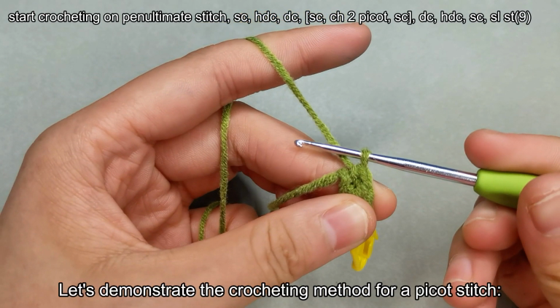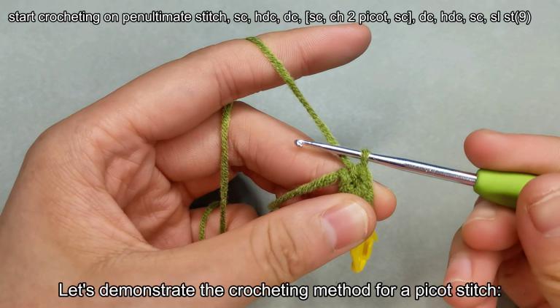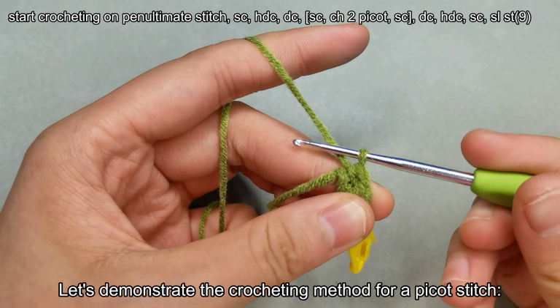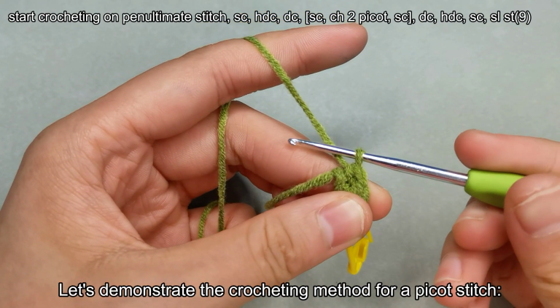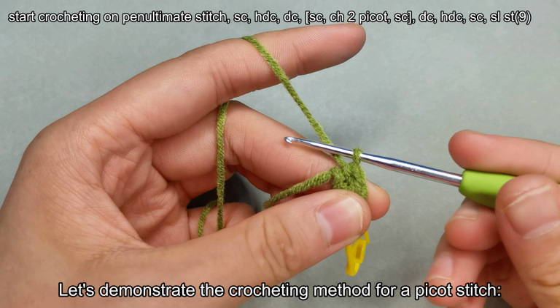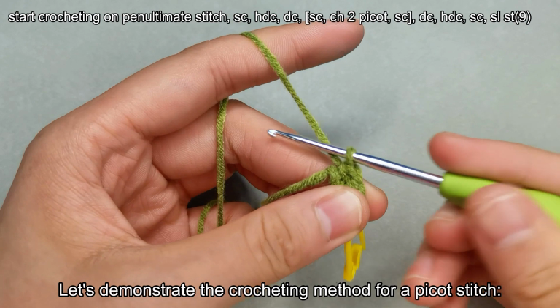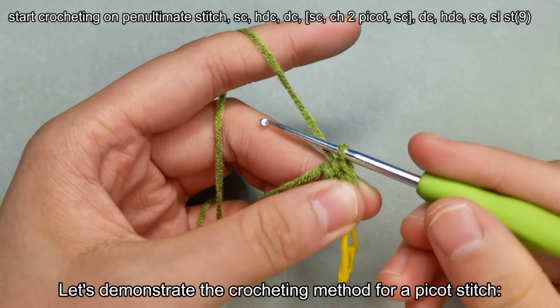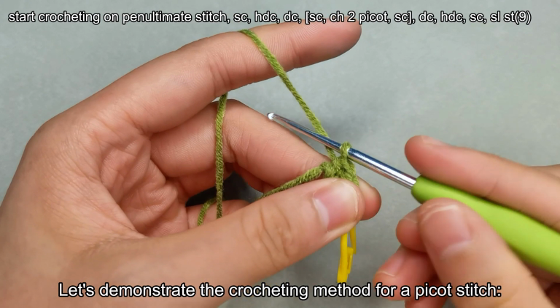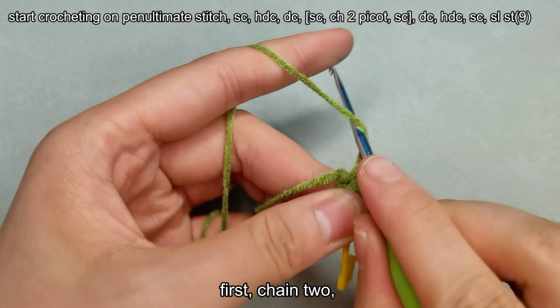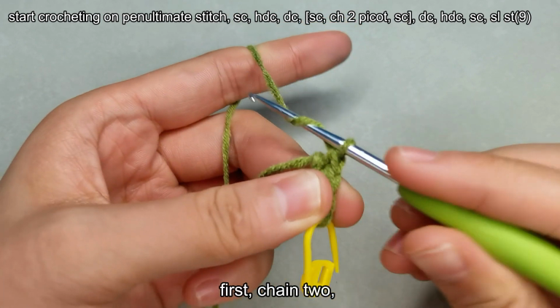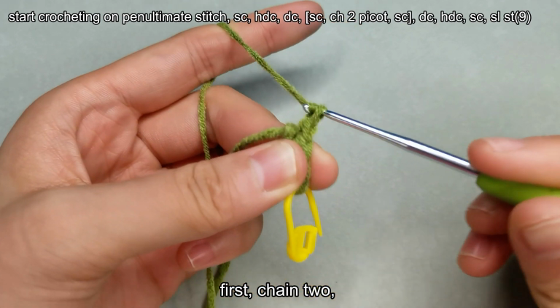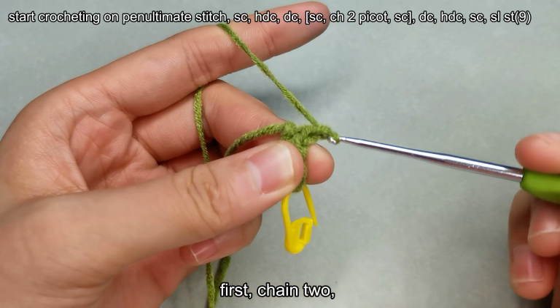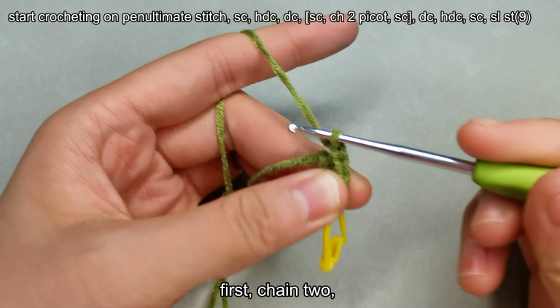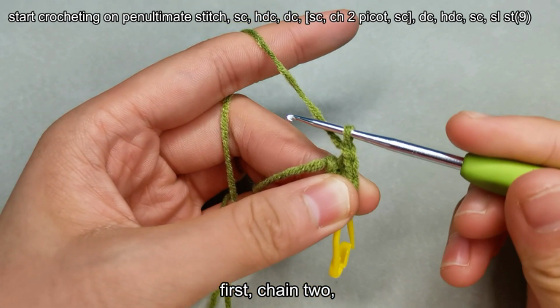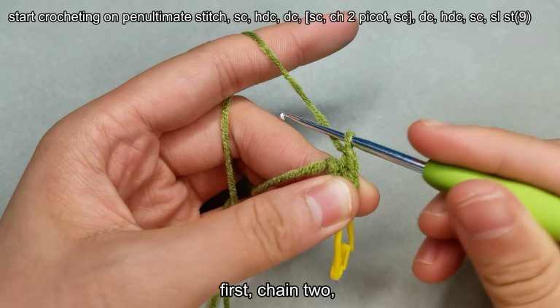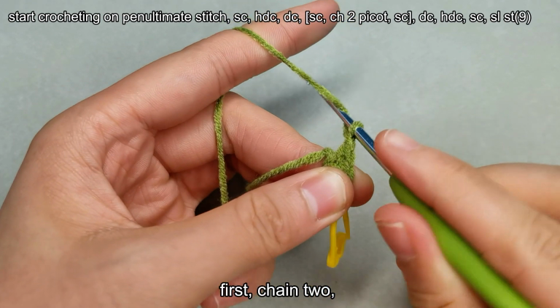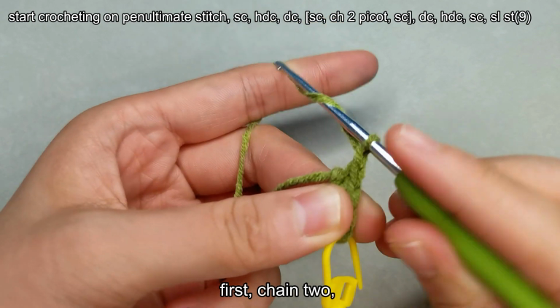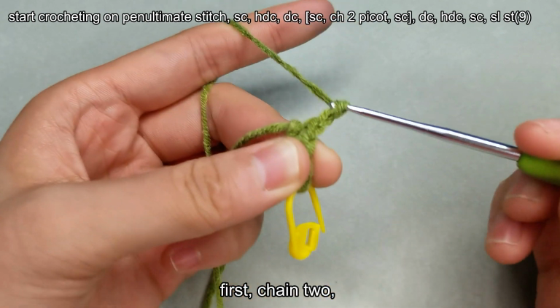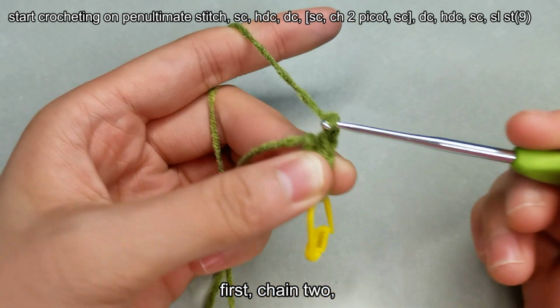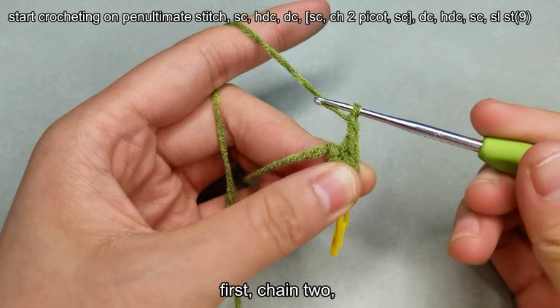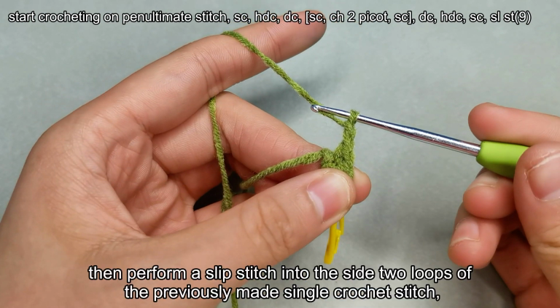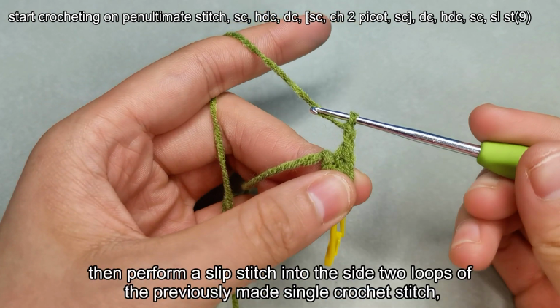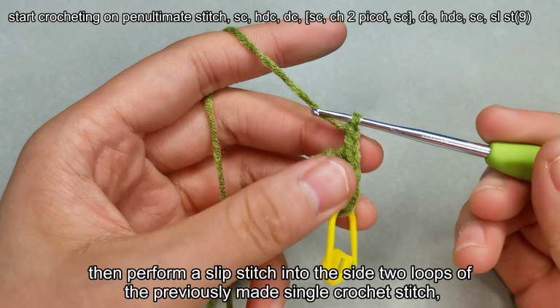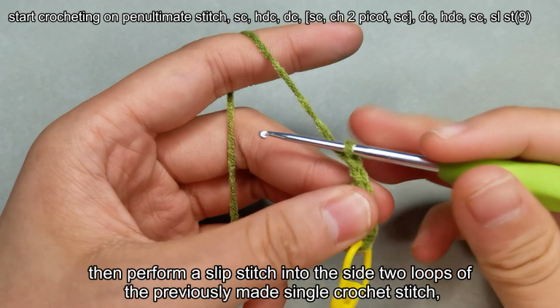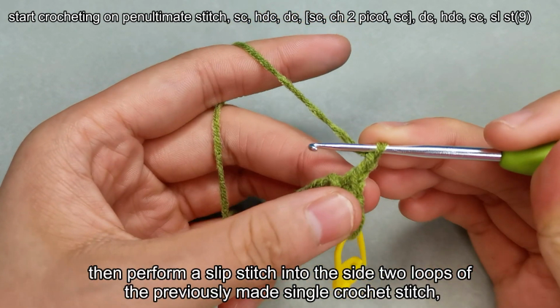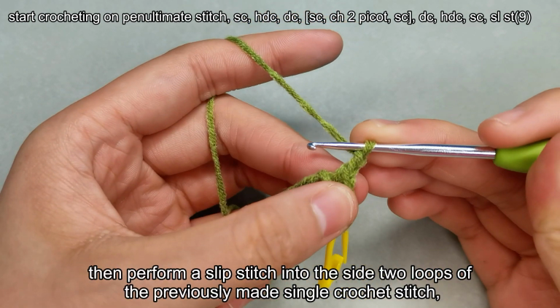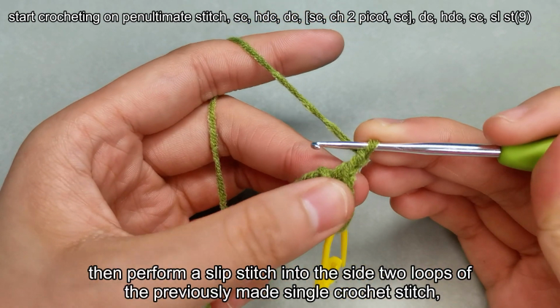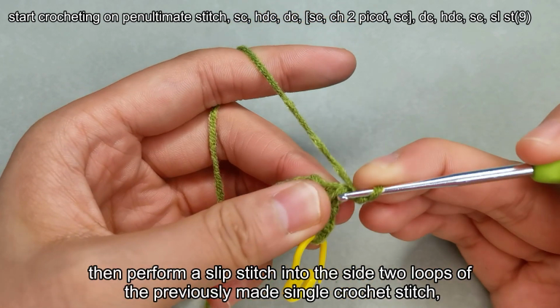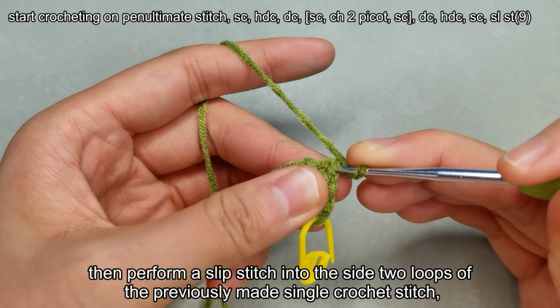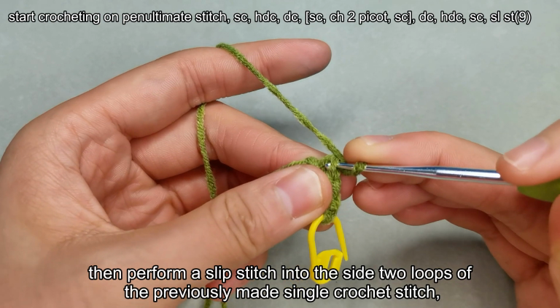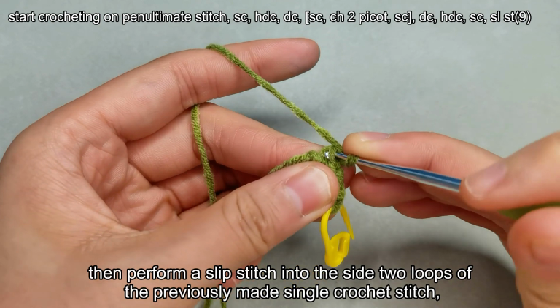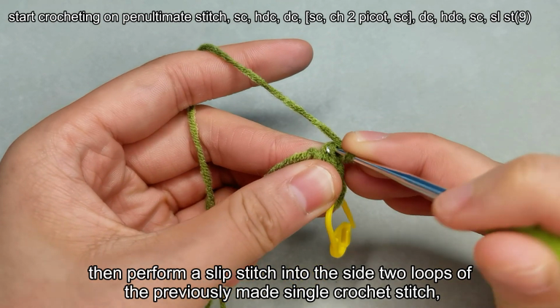Let's demonstrate the crocheting method for a picot stitch. First, chain 2. Then perform a slip stitch into the side 2 loops of the previously made single crochet stitch.